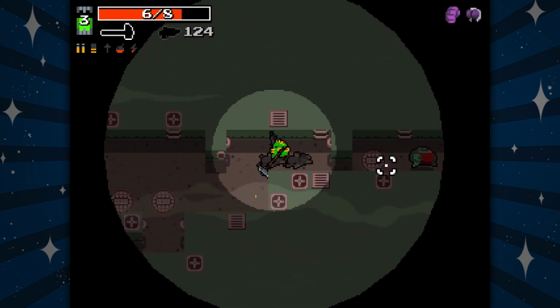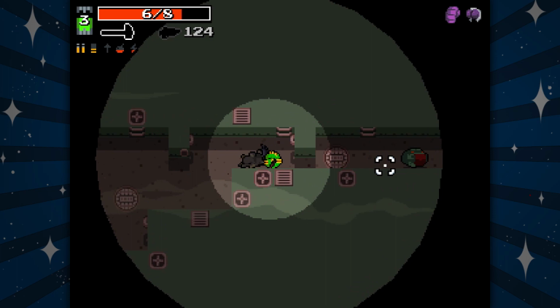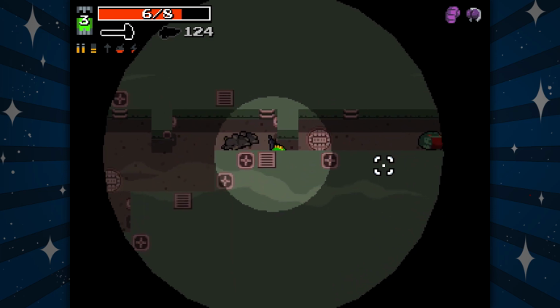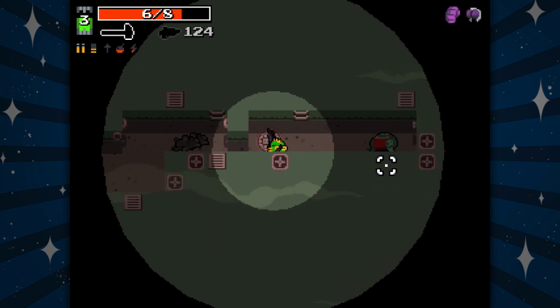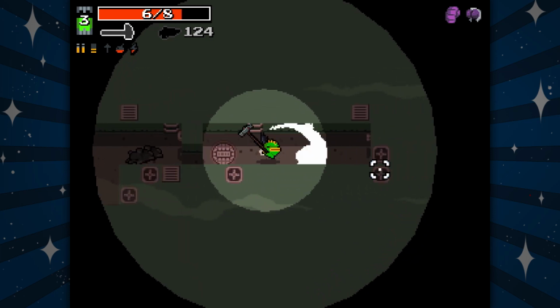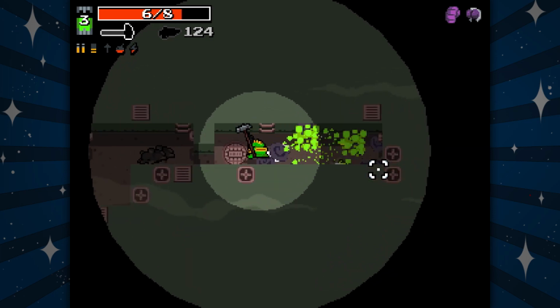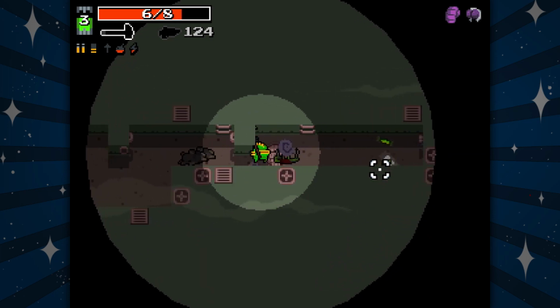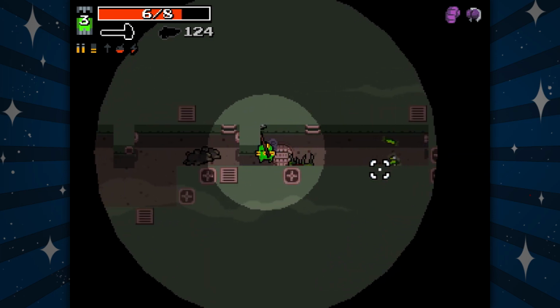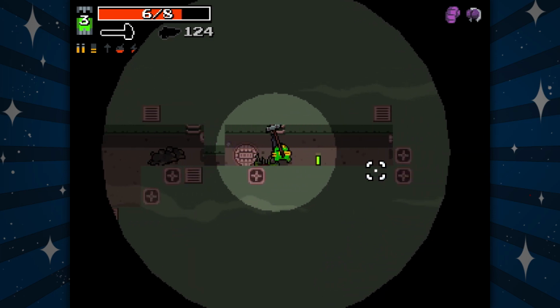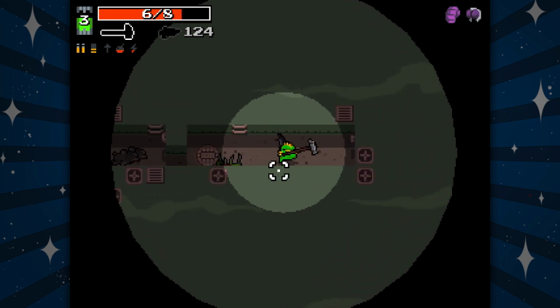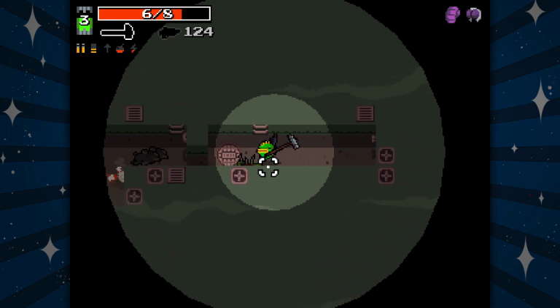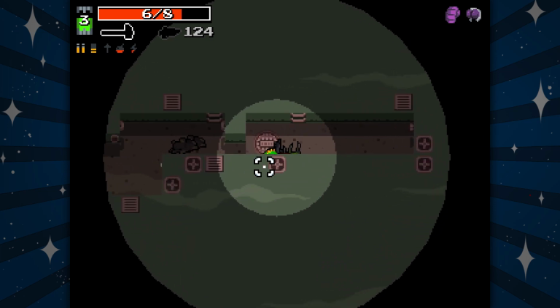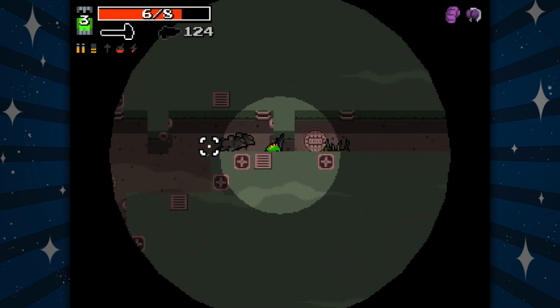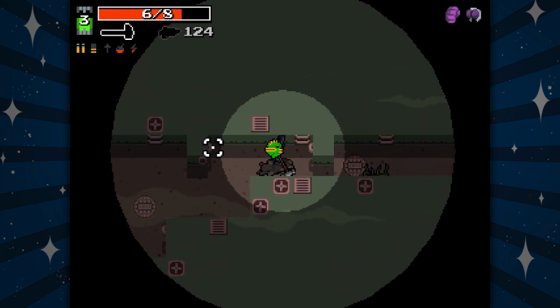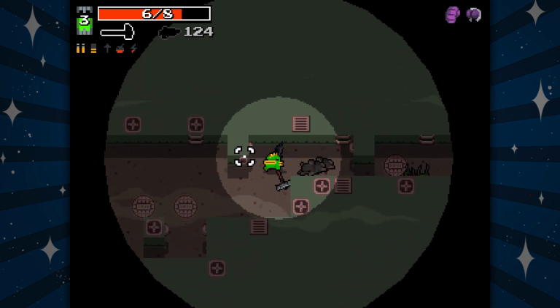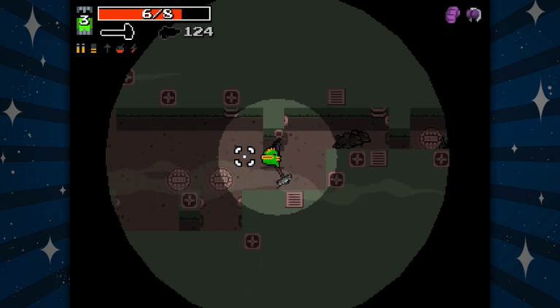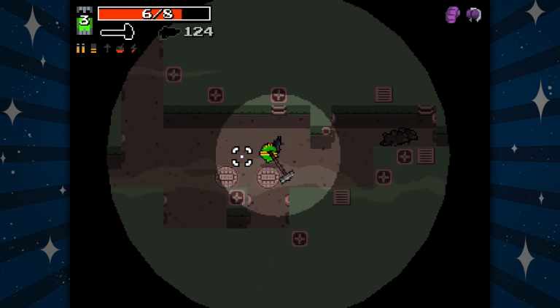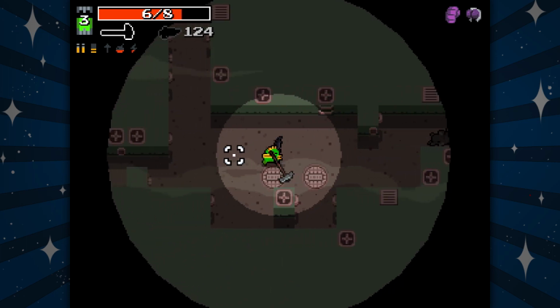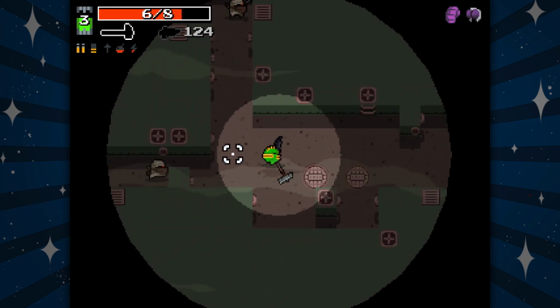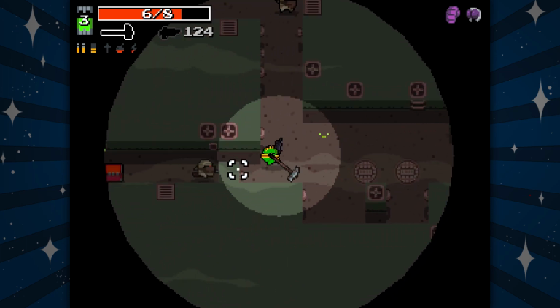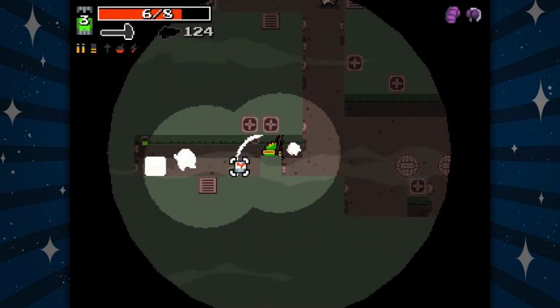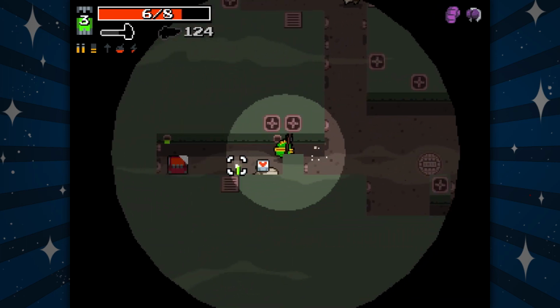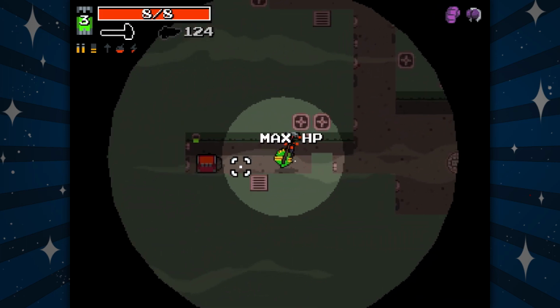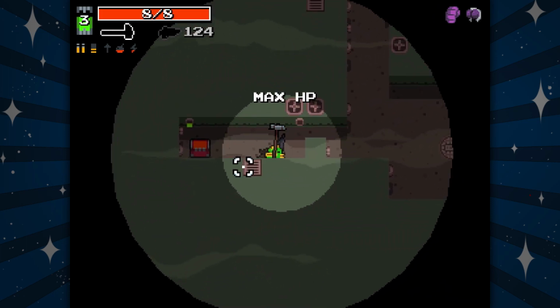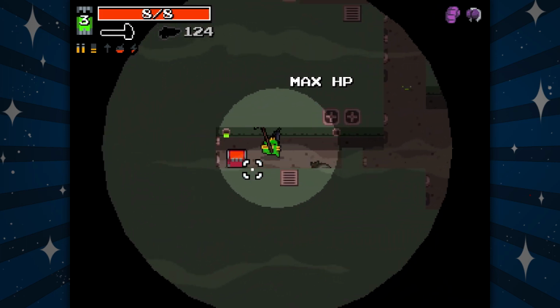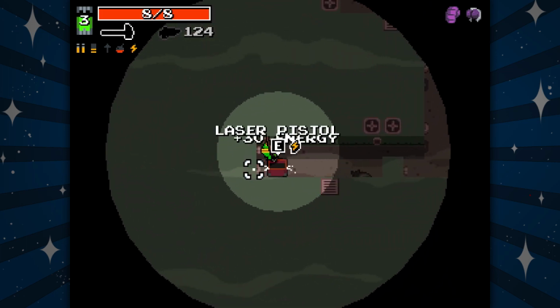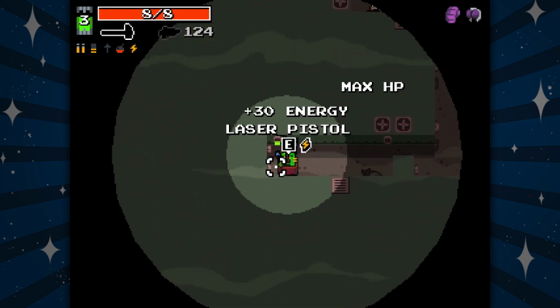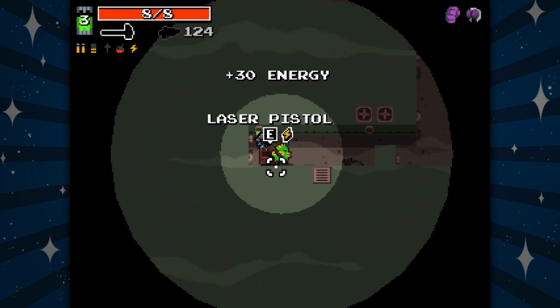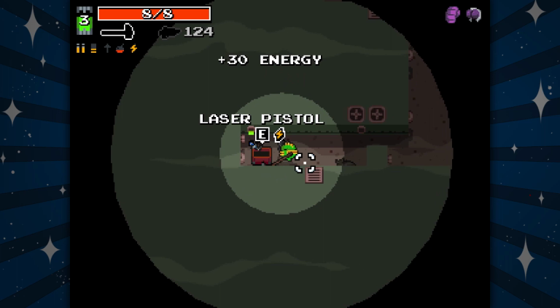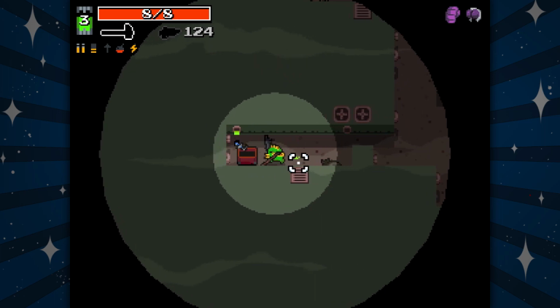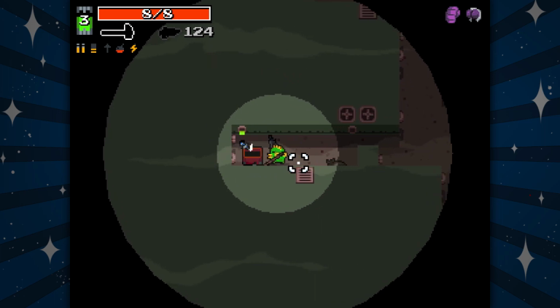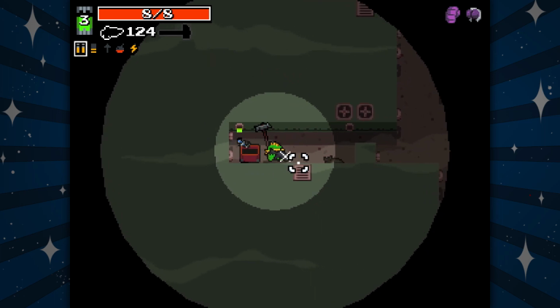Did you see those rat legs? Those rats' legs are ripped — they've been doing sewer squats. It's like regular world squats except with laser pistols.